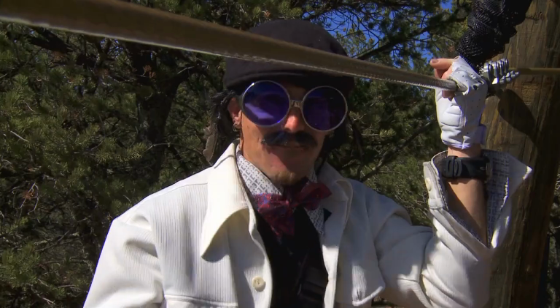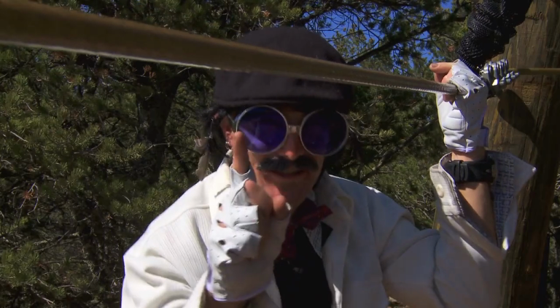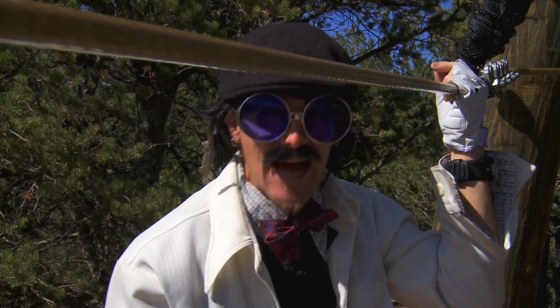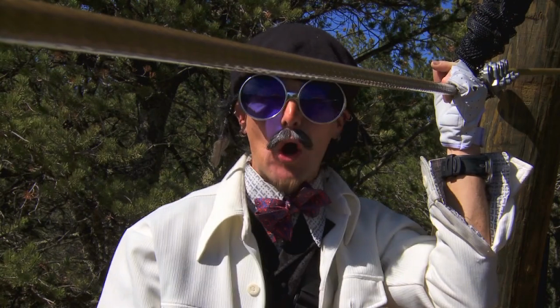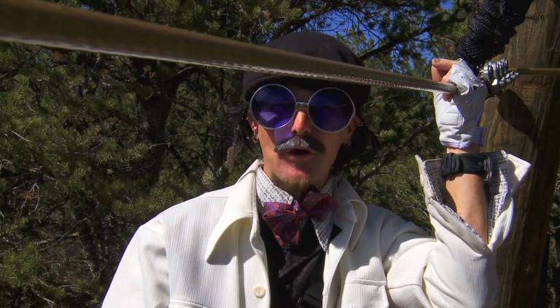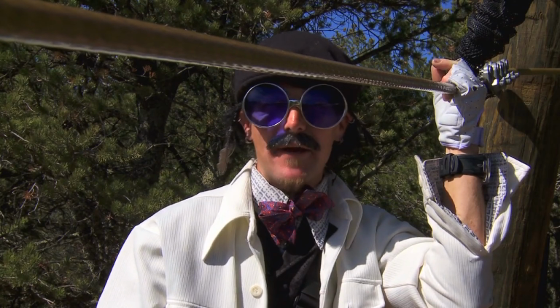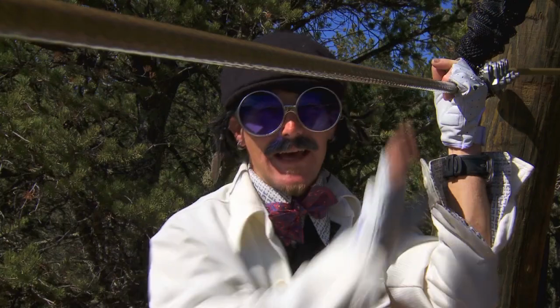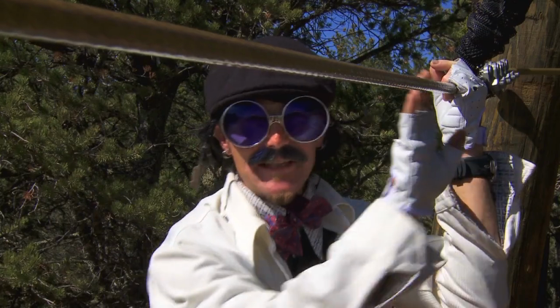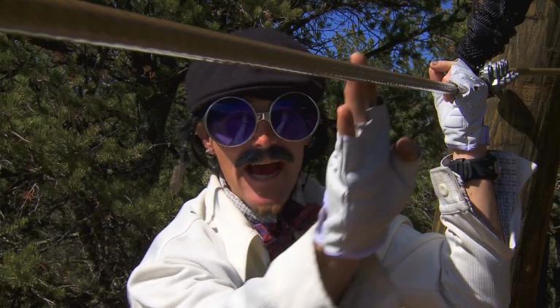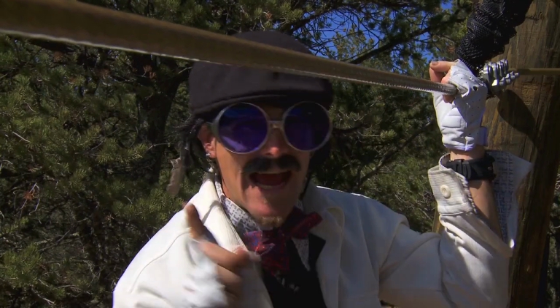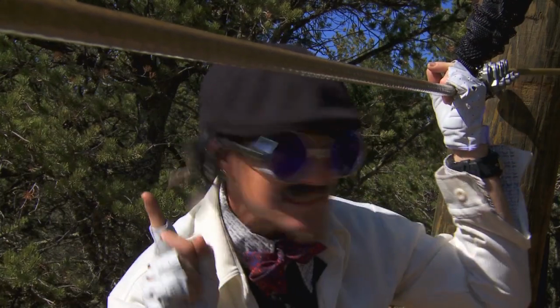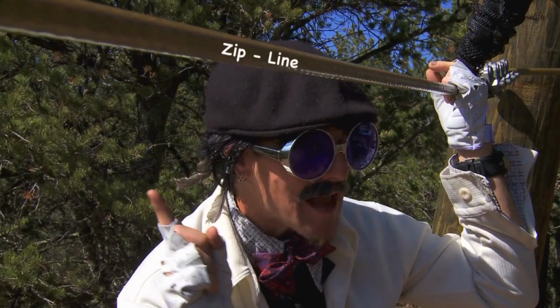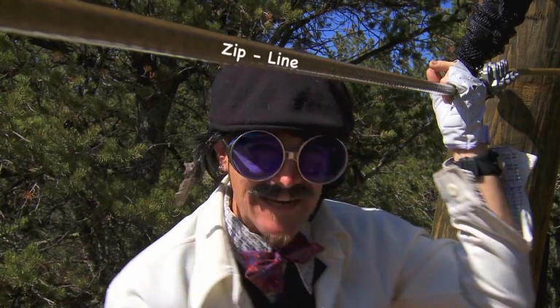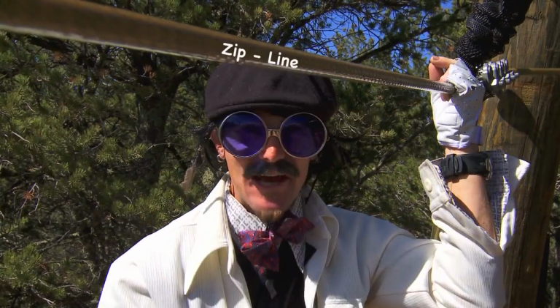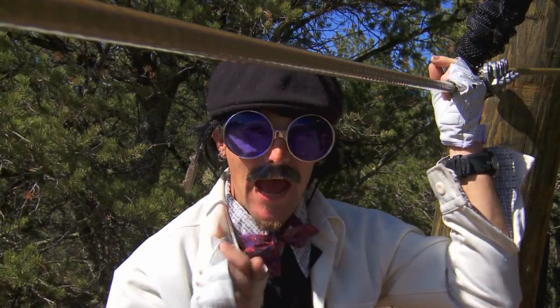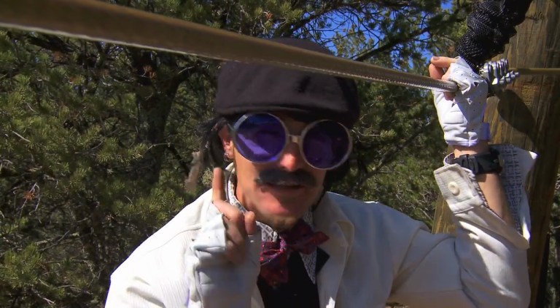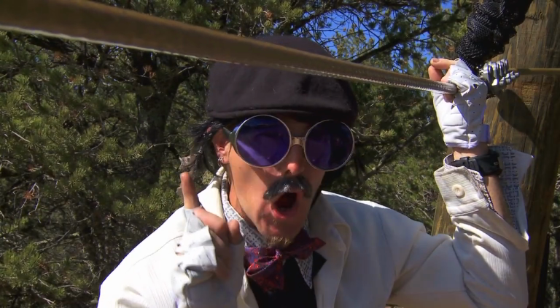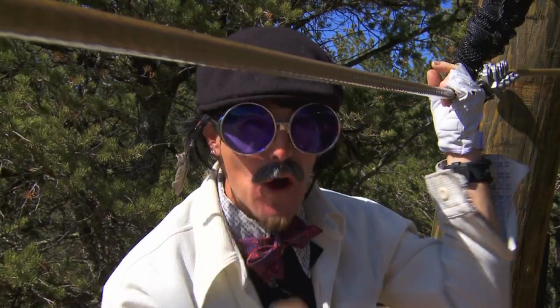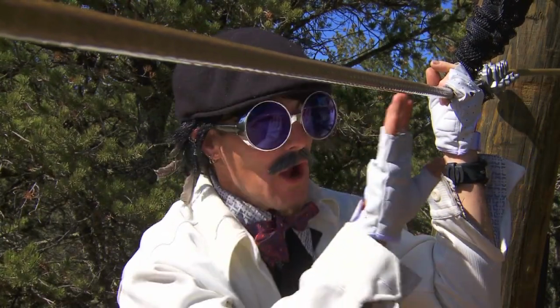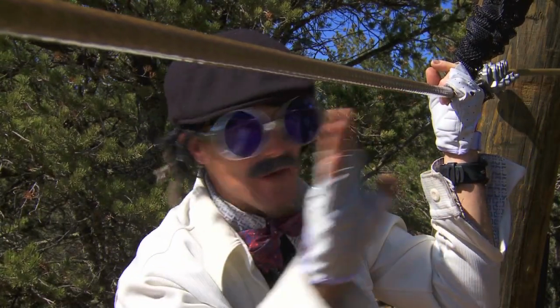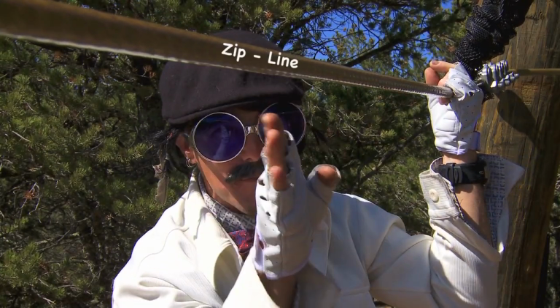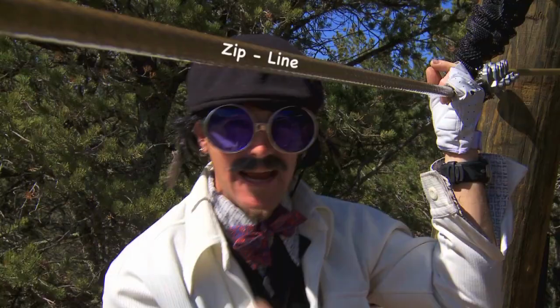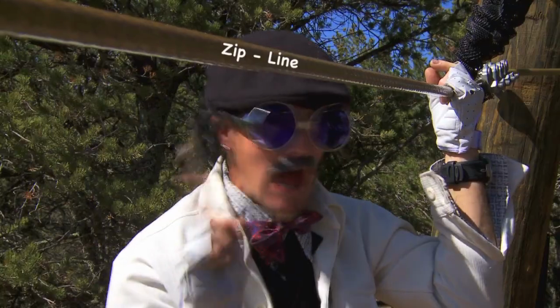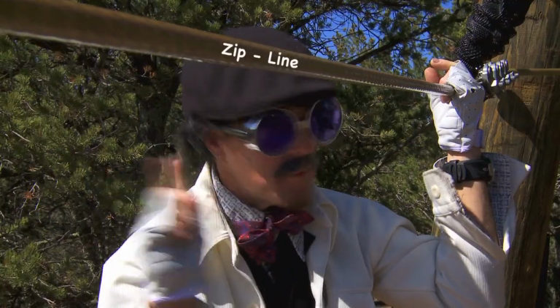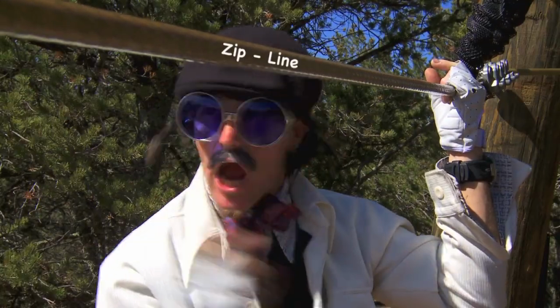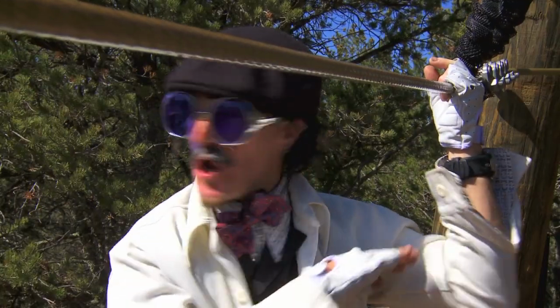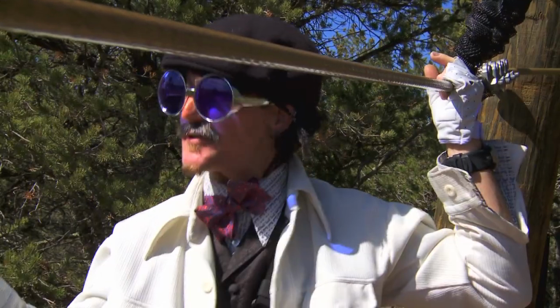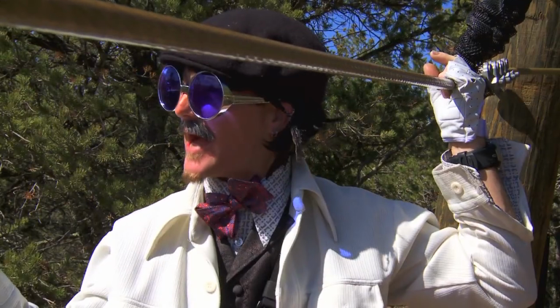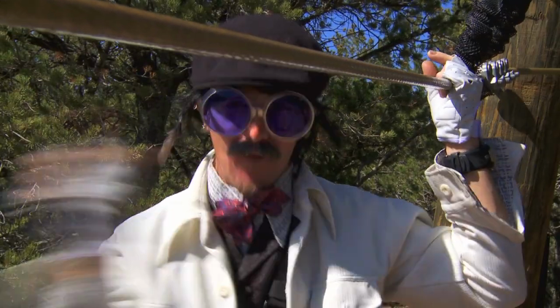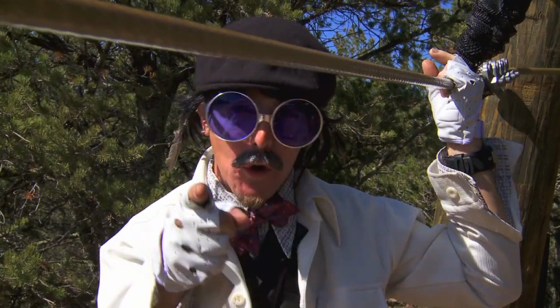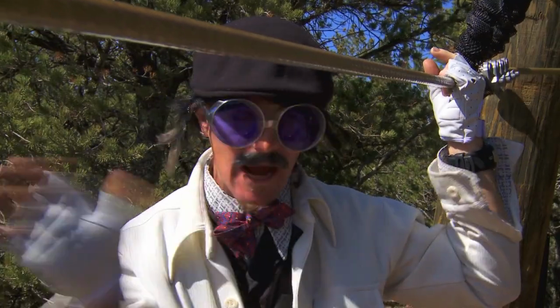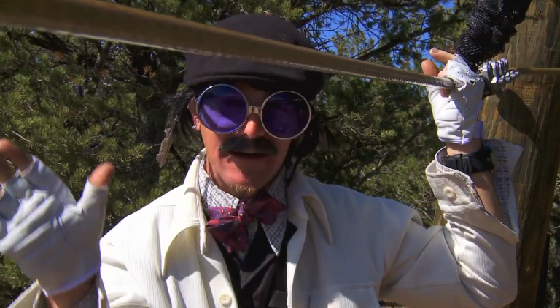First, let's talk about equipment. This here is the zipline. And as we all know, without the zipline, there will be no ziplining for you or any of us.